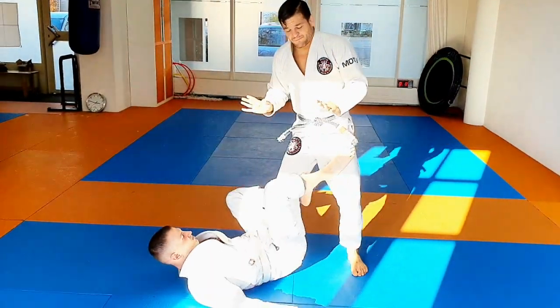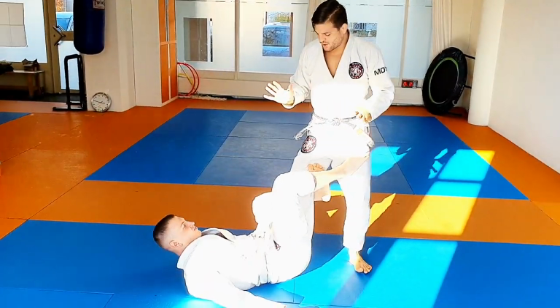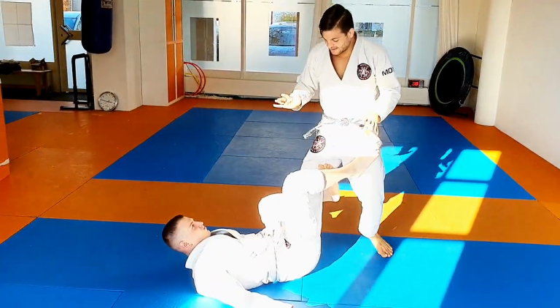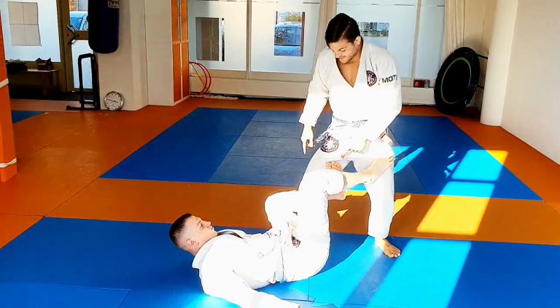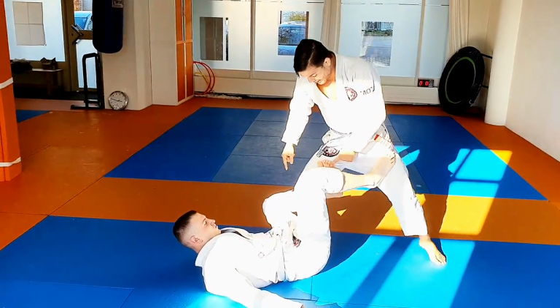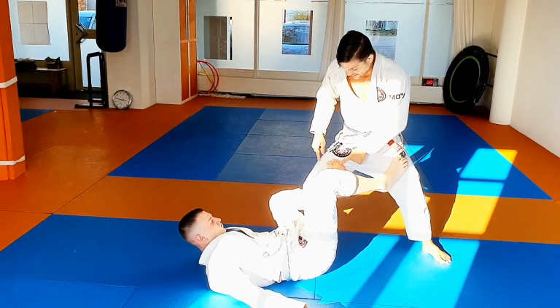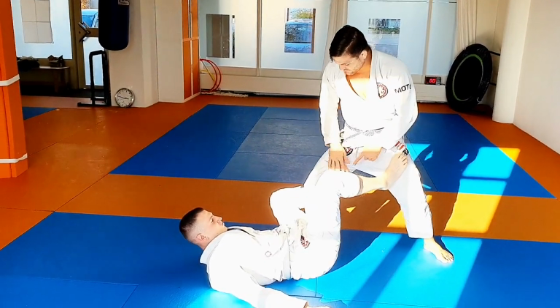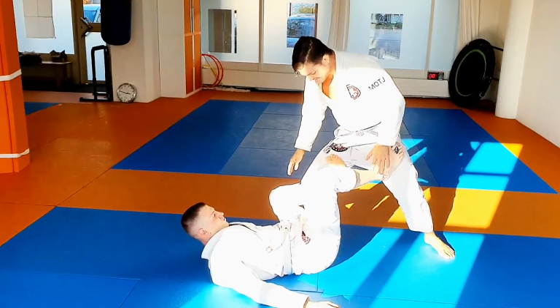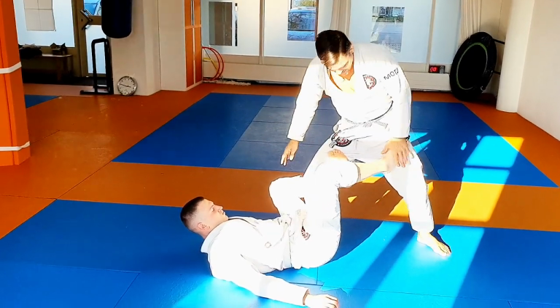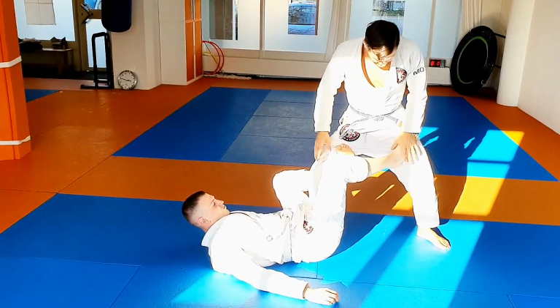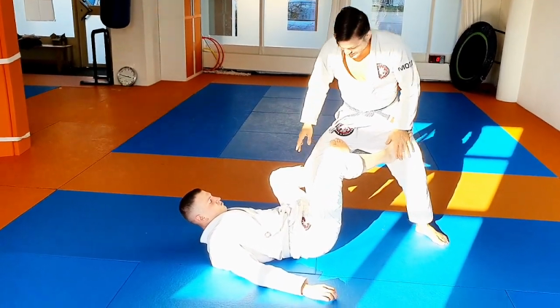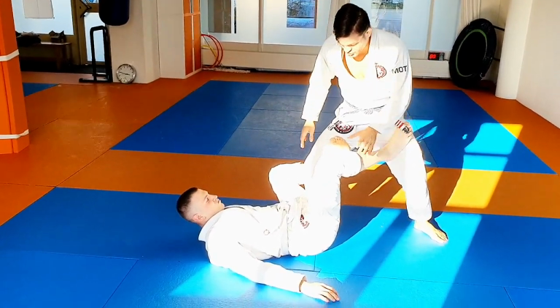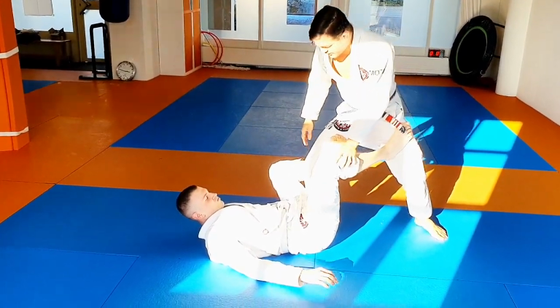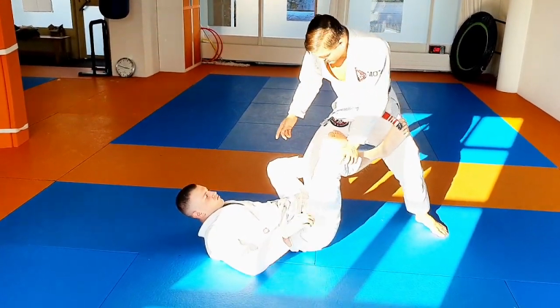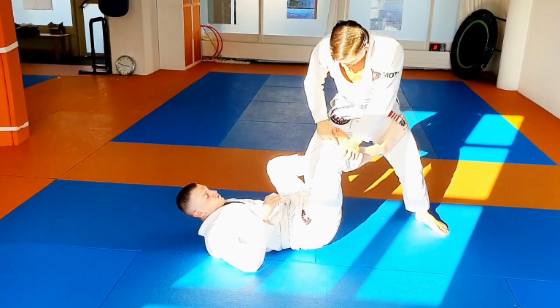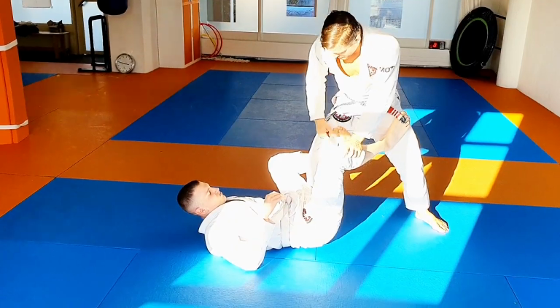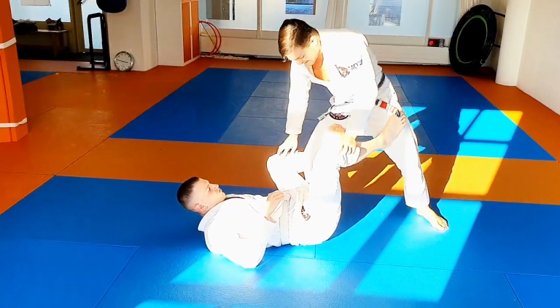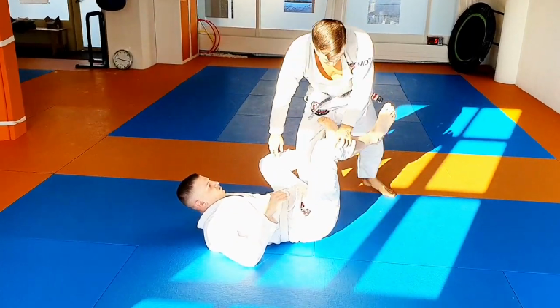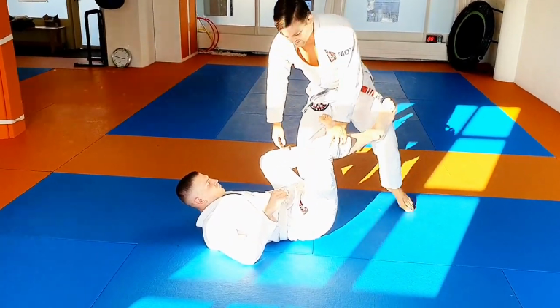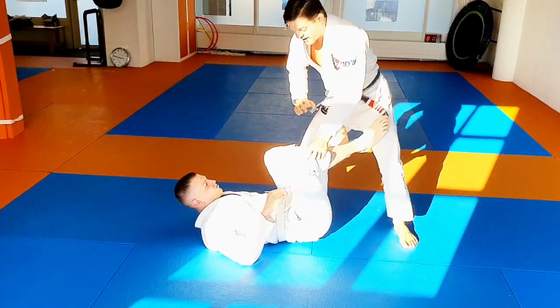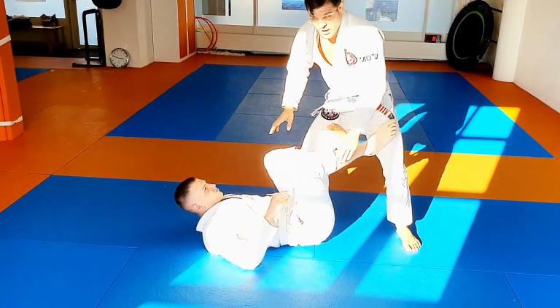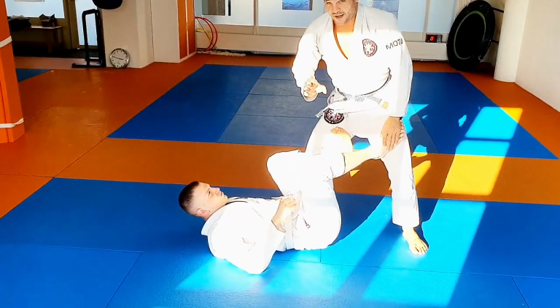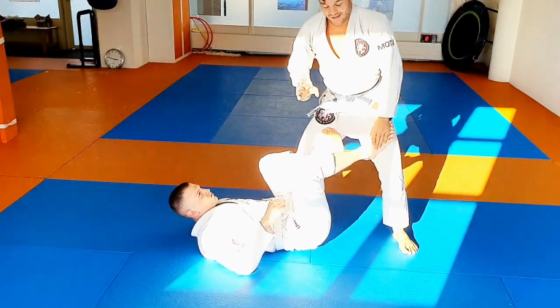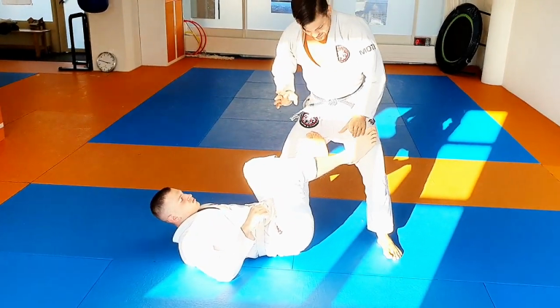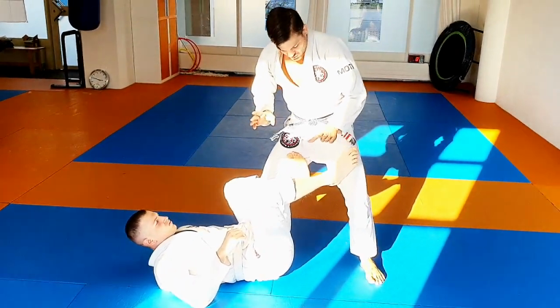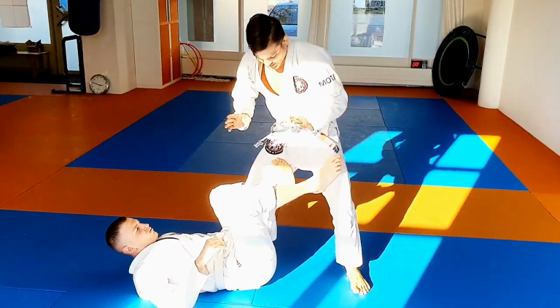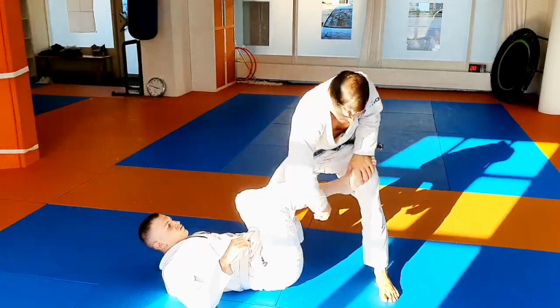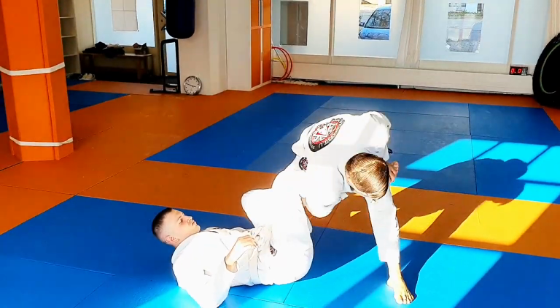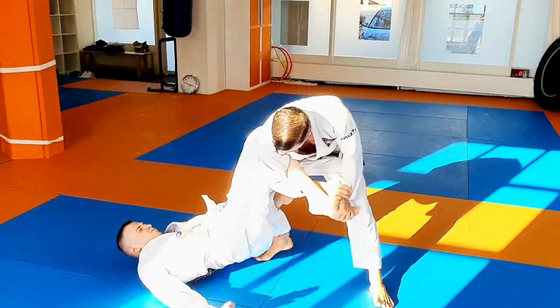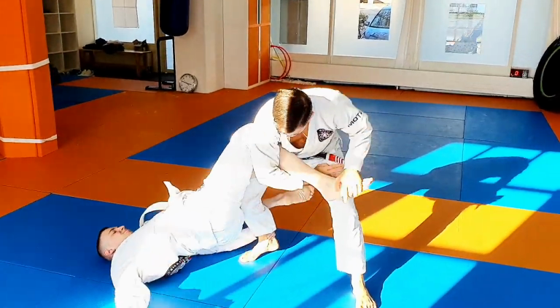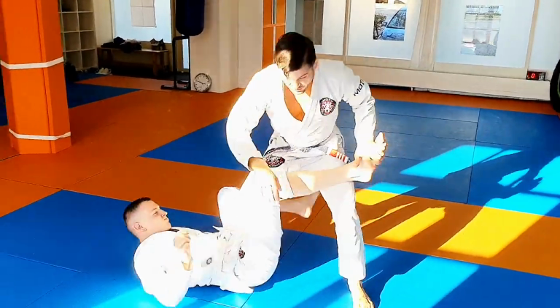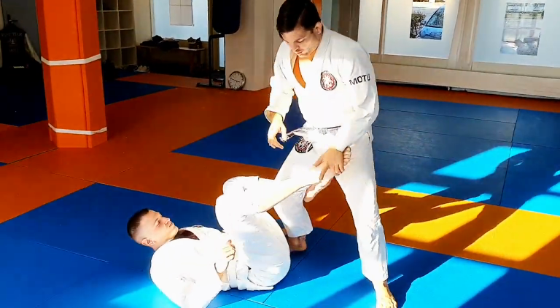Simple, quick and easy. He's got a De La Riva established, his foot is inside, he's even got some kind of control here. Usually I would need to break De La Riva, step to the side, whatever — but I'm gonna attack the foot right away, with a toe hold.